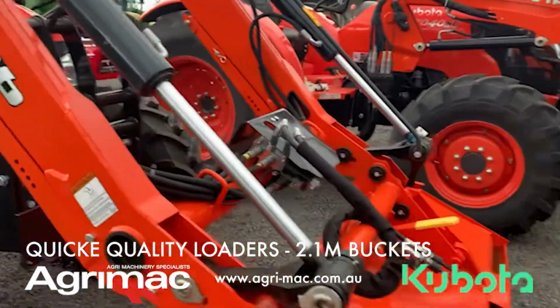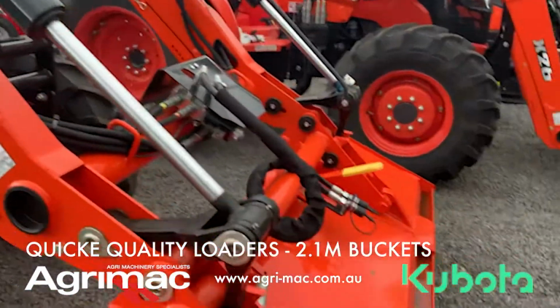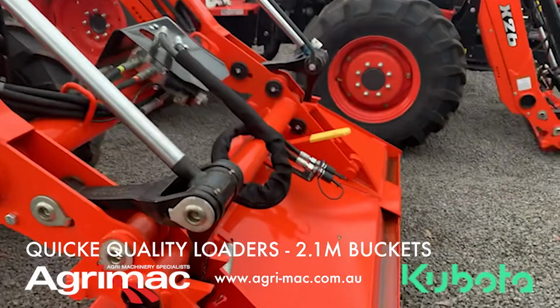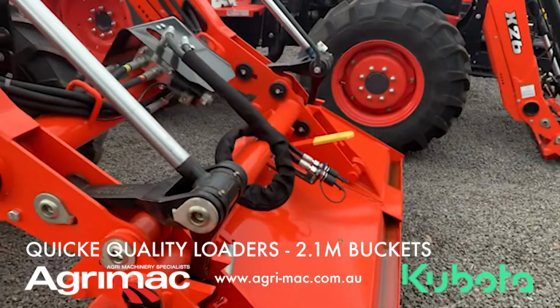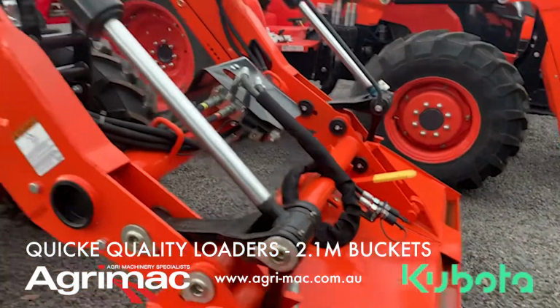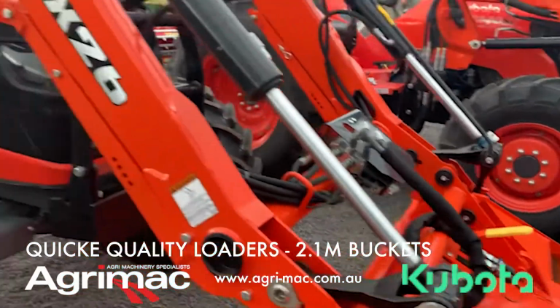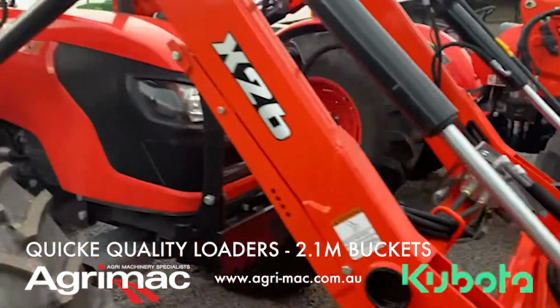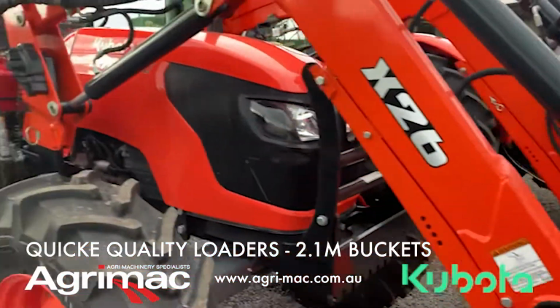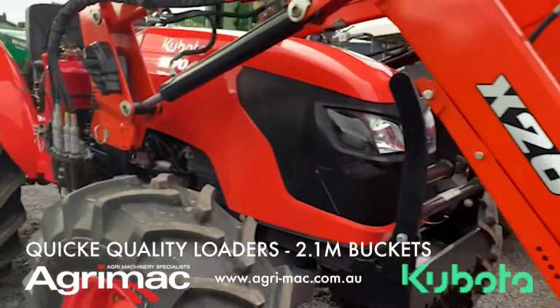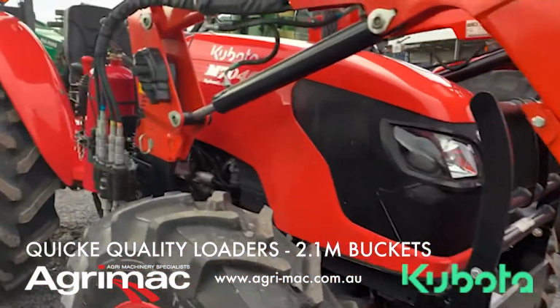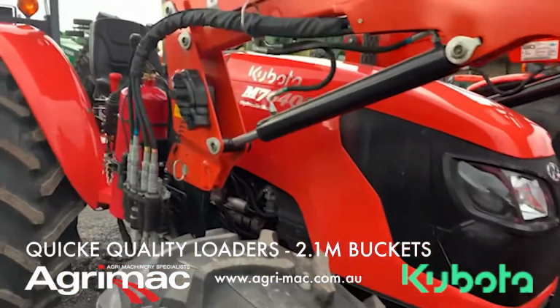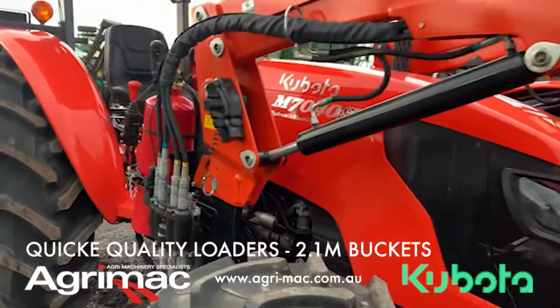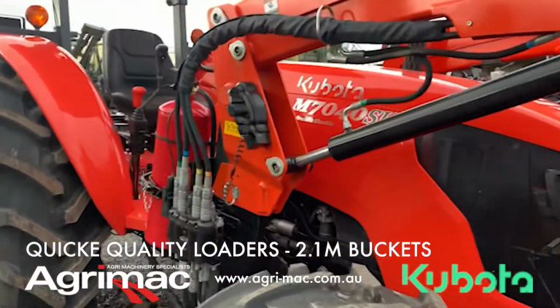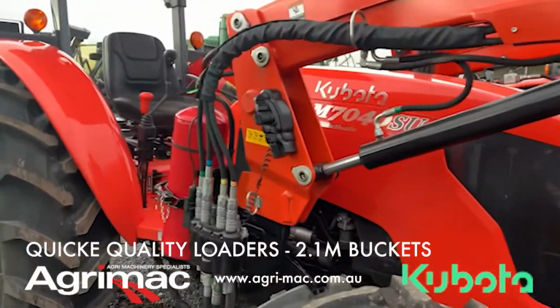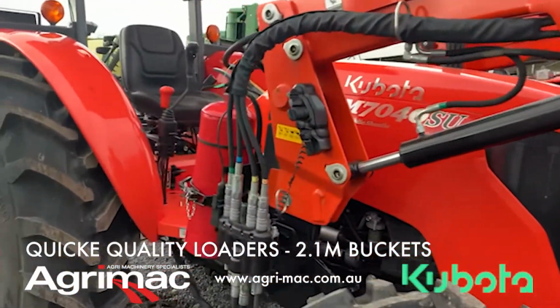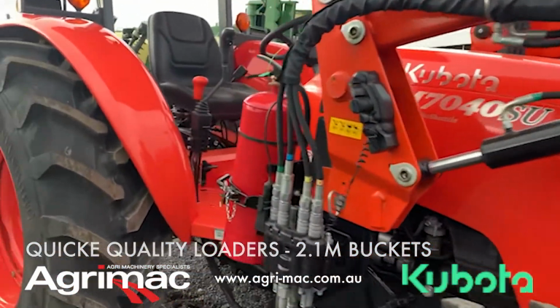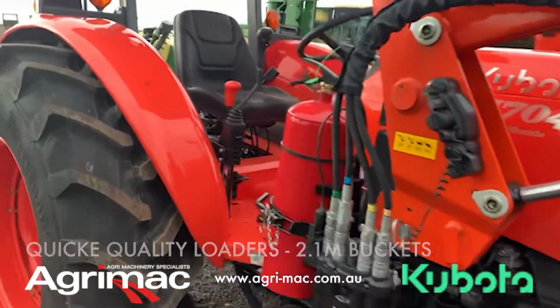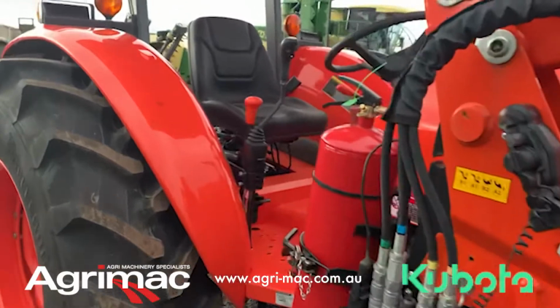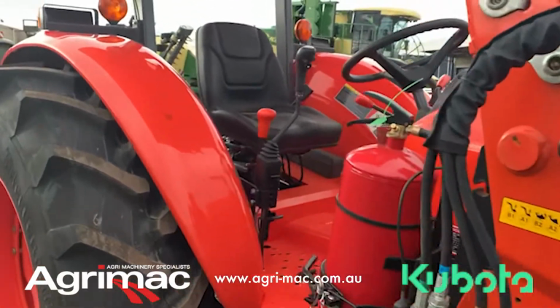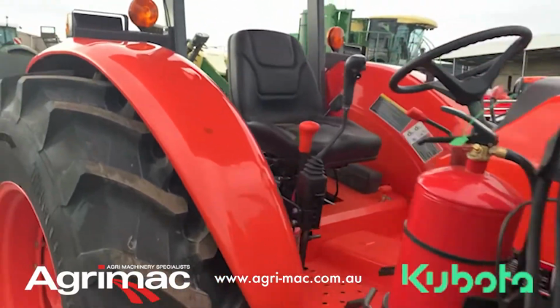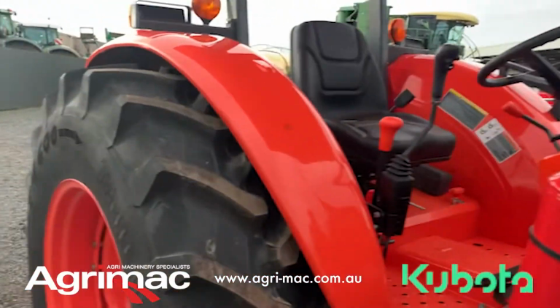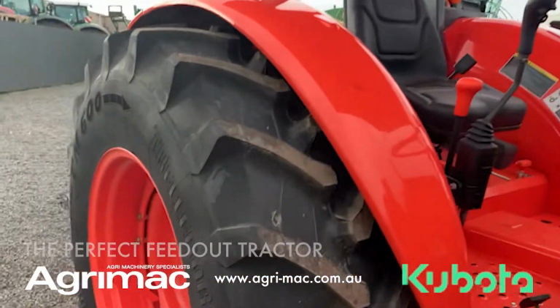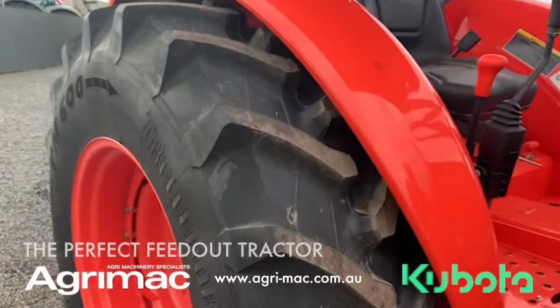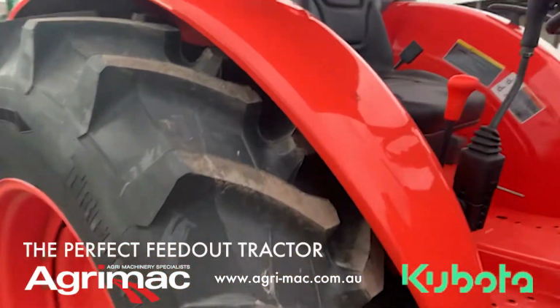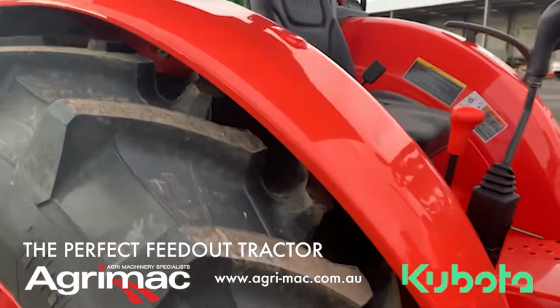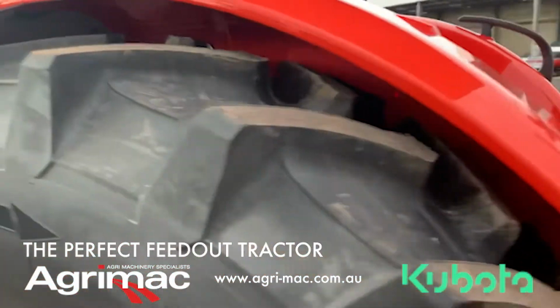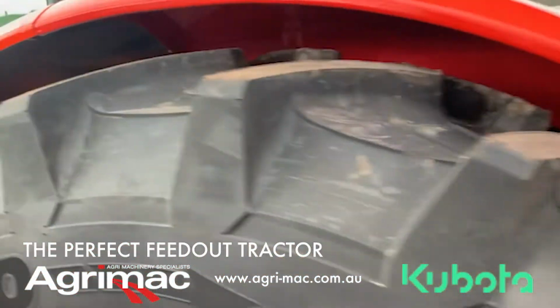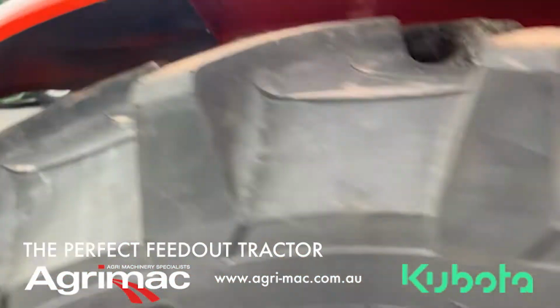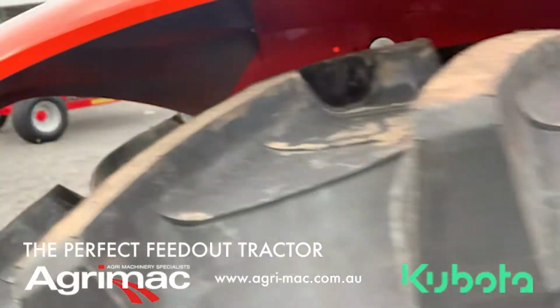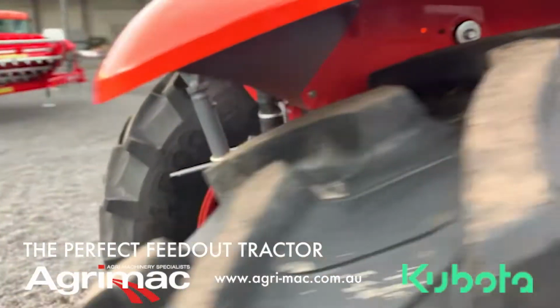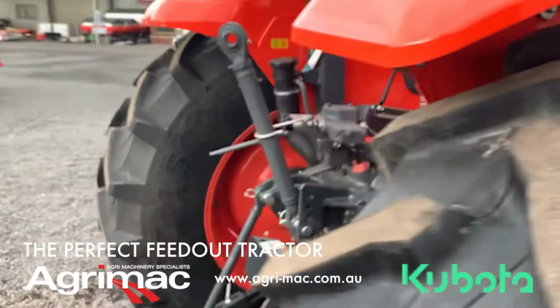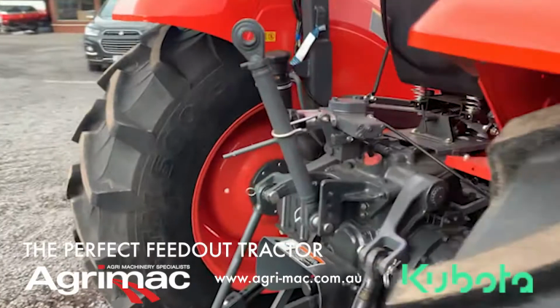So if you just need a feed tractor coming in — we've had a fair bit of rain of late so it is getting wet — we set them up with nice wide tyres so they get over the ground, hook your beautiful bale feeder on the back and away you go.